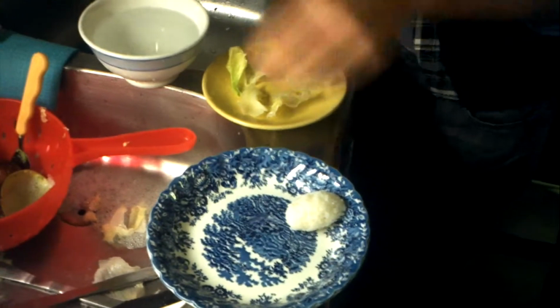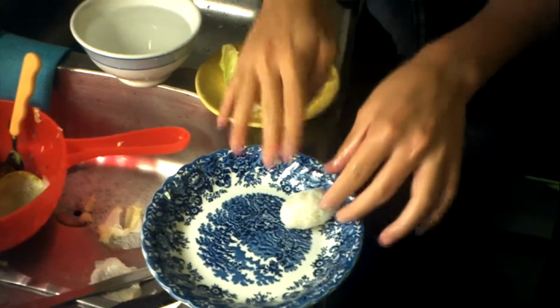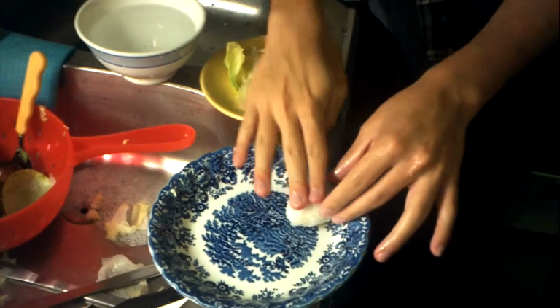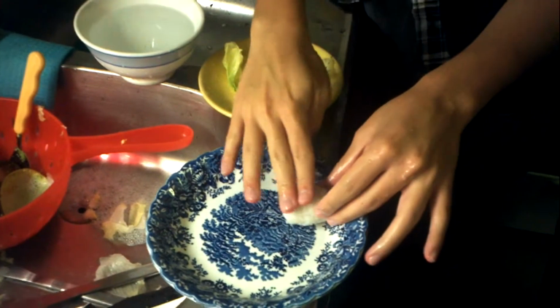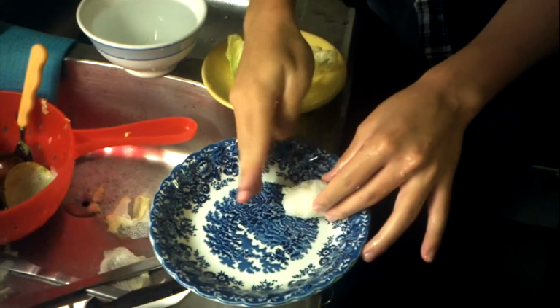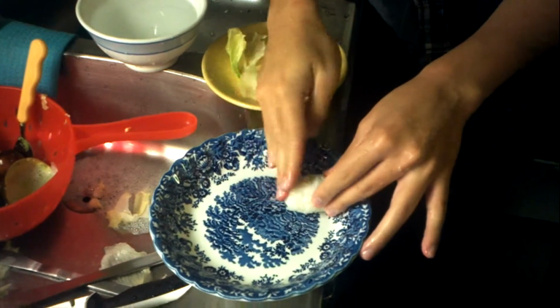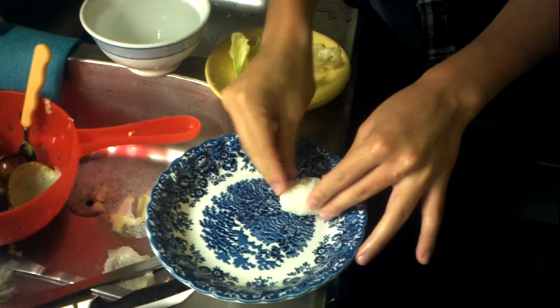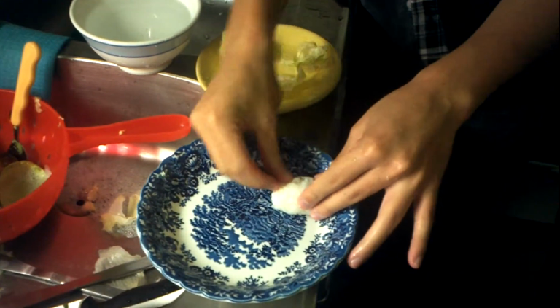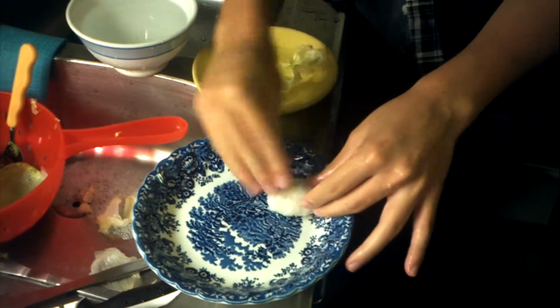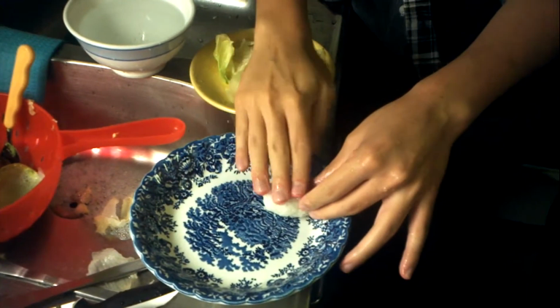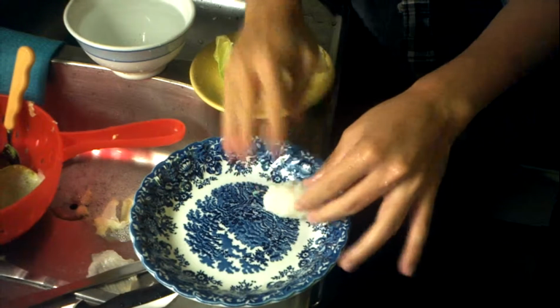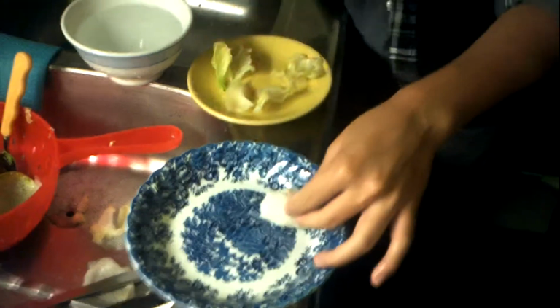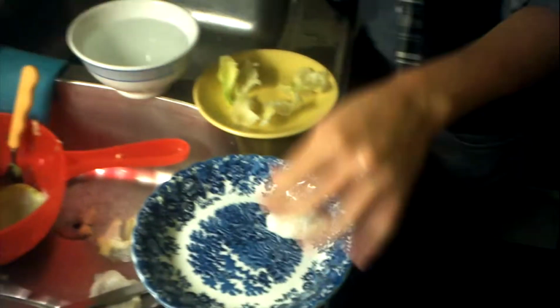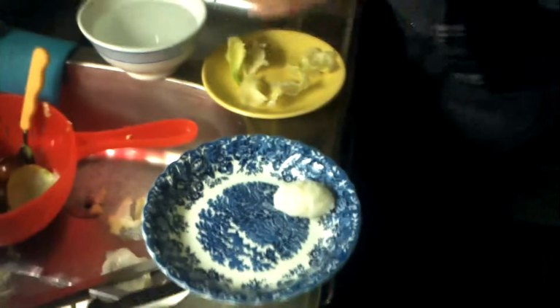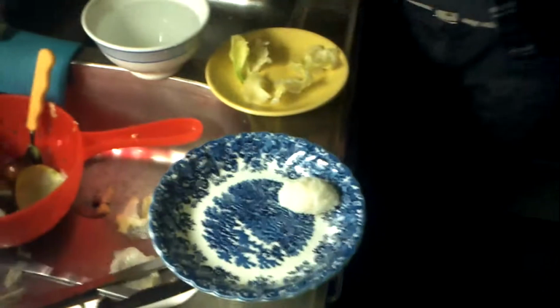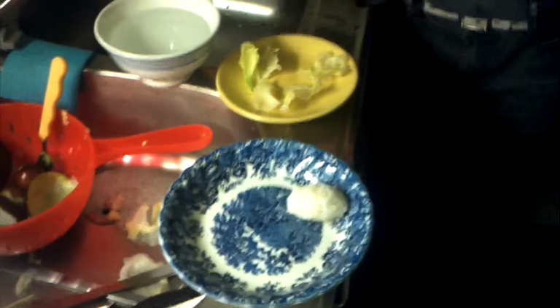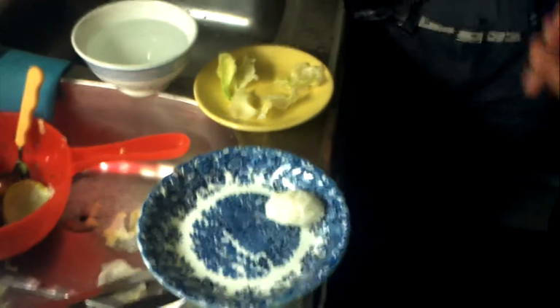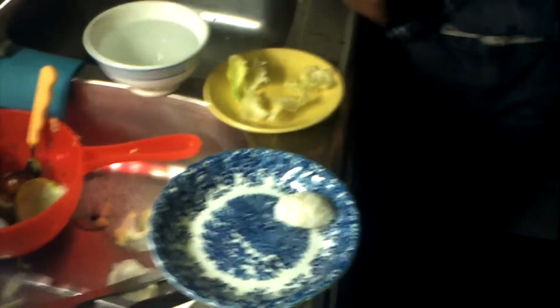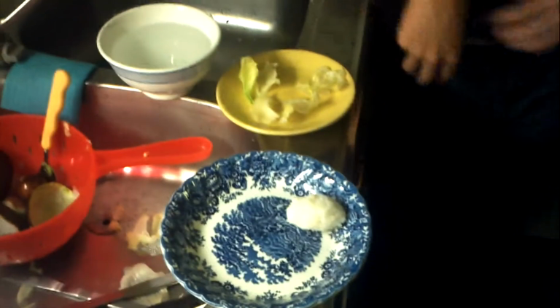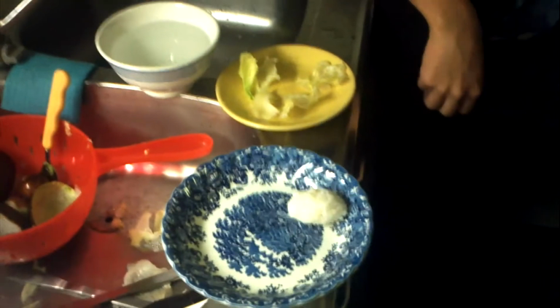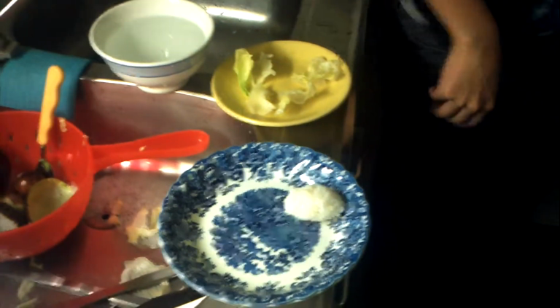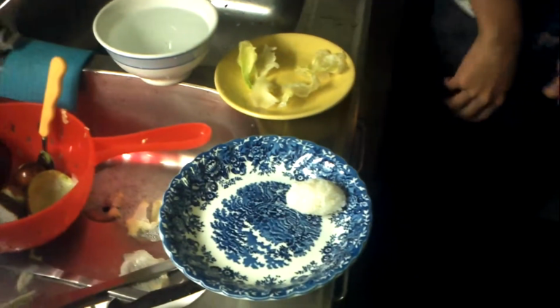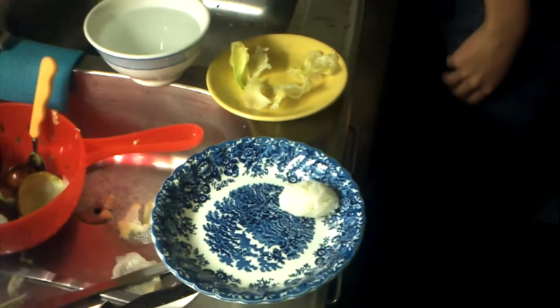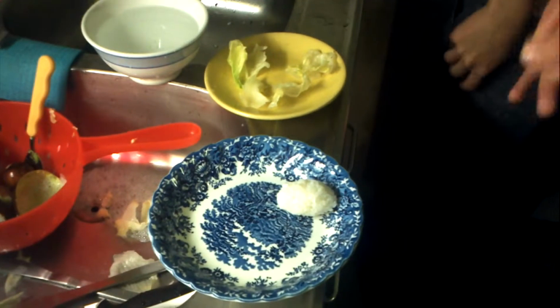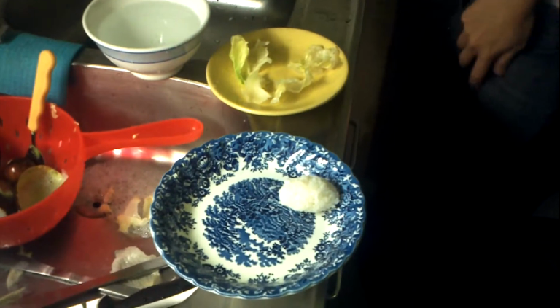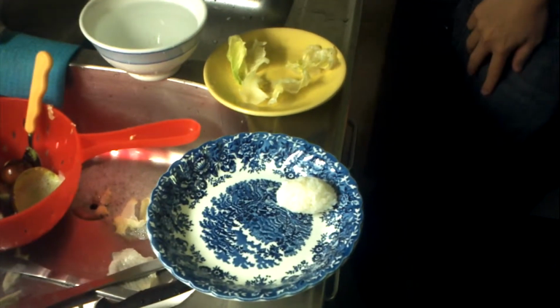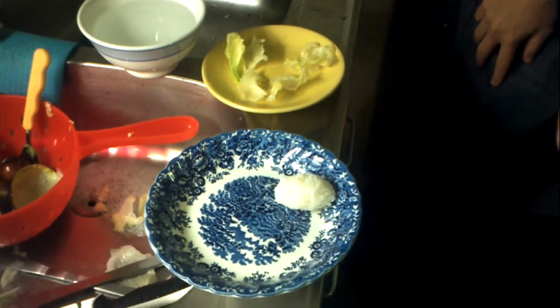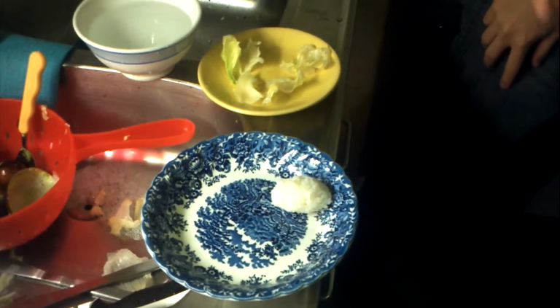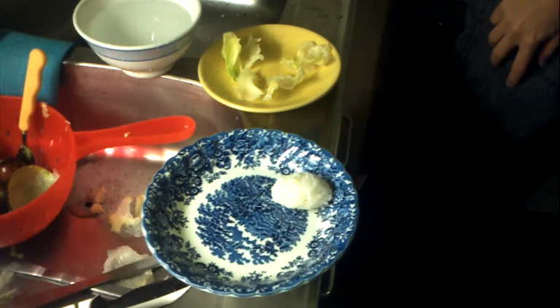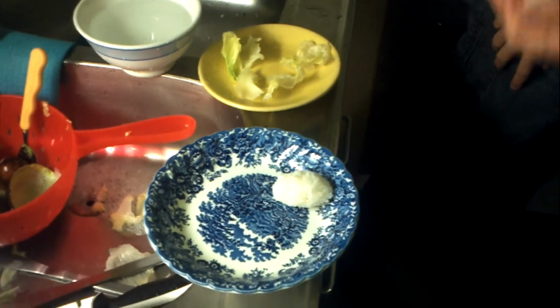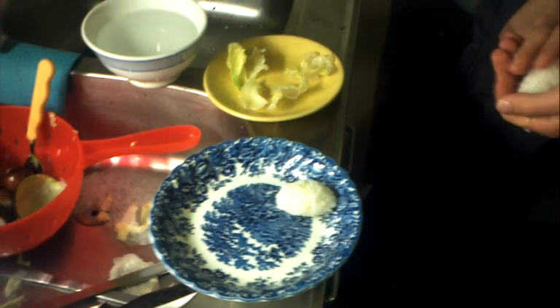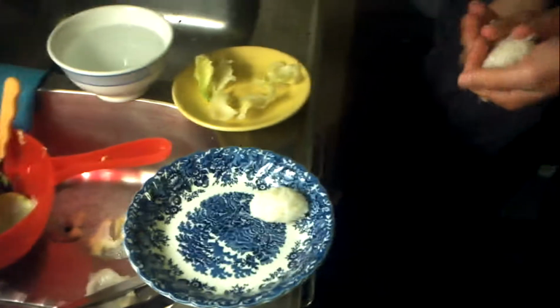Yeah. My favorite type. But mine is not so good. This is it. Okay, my favorite type.